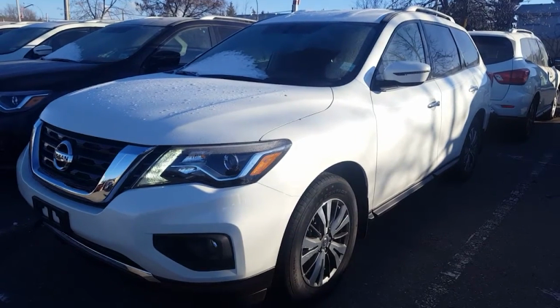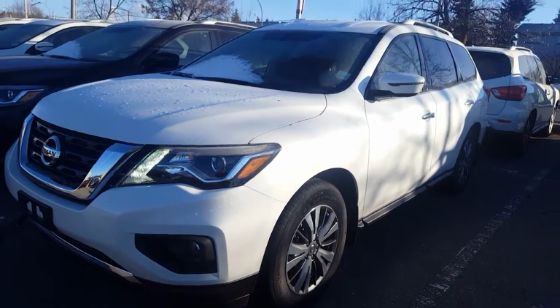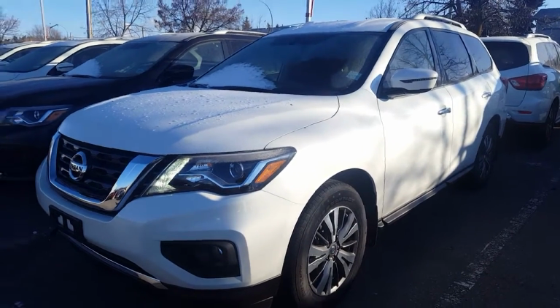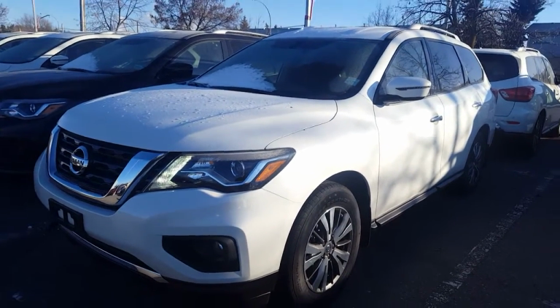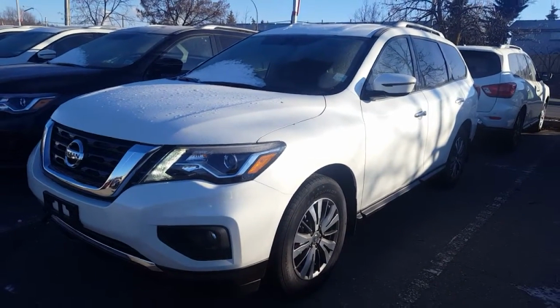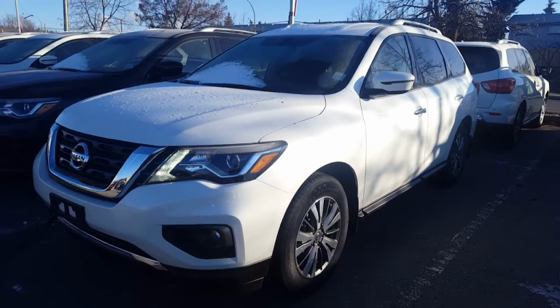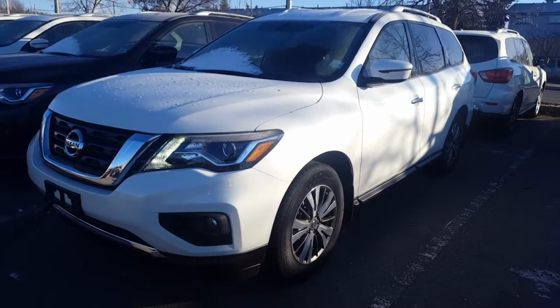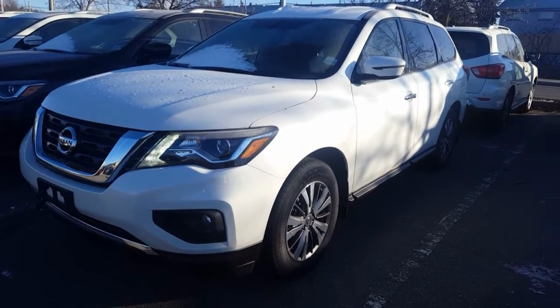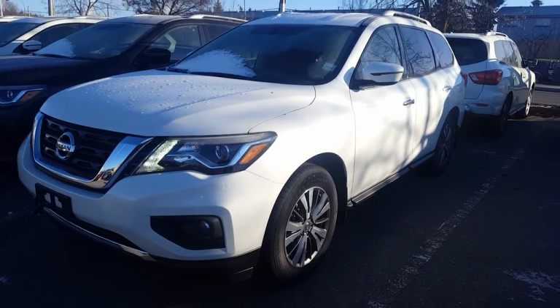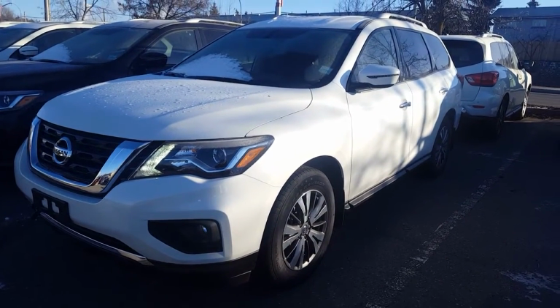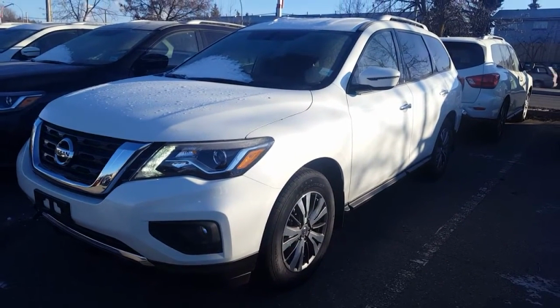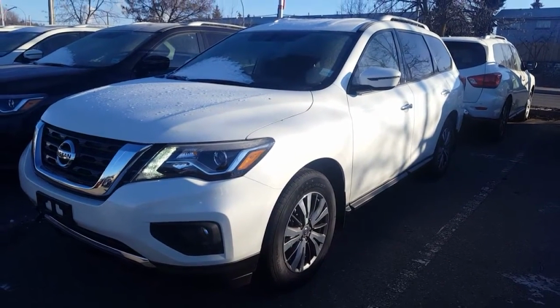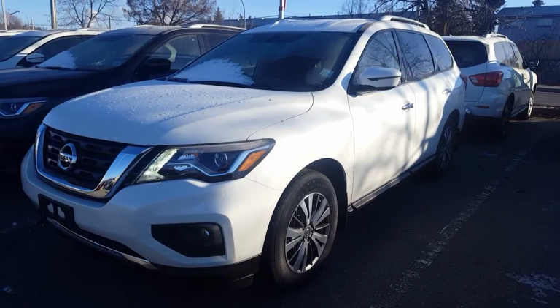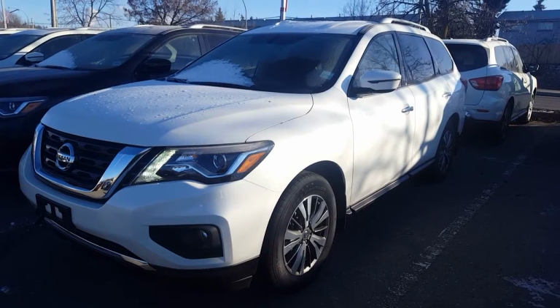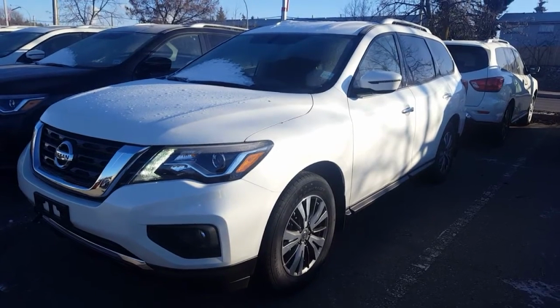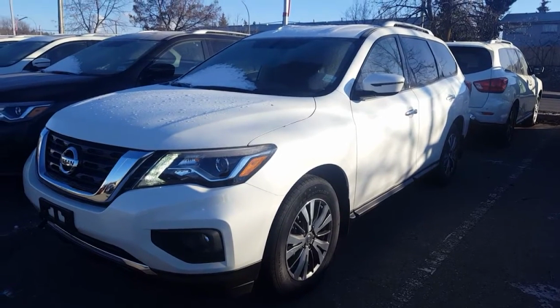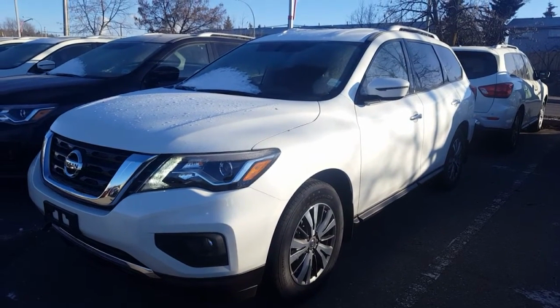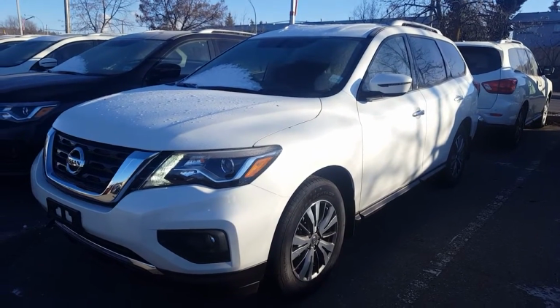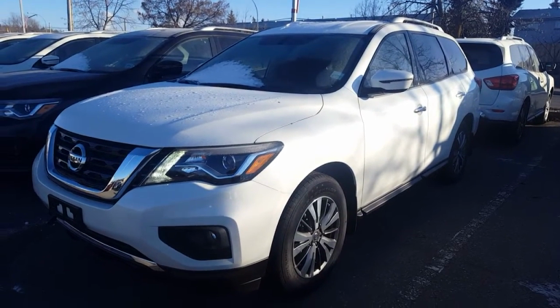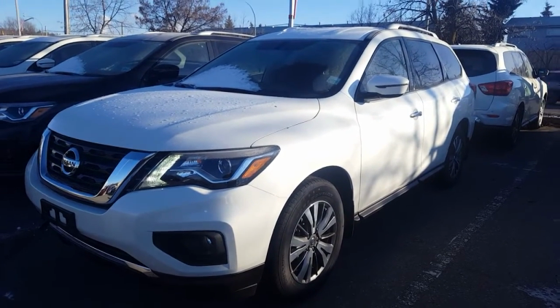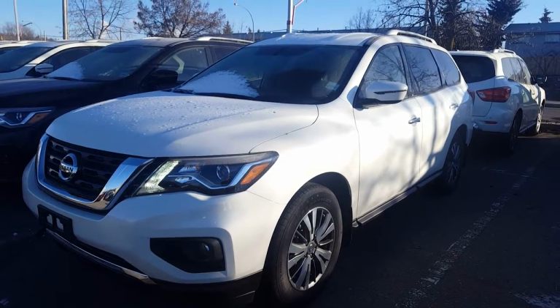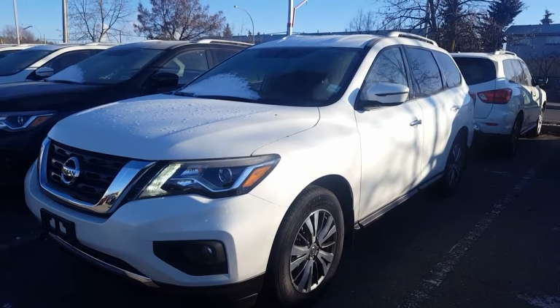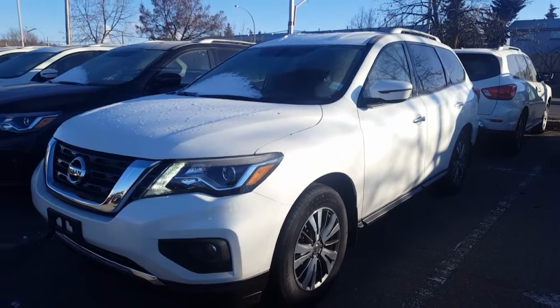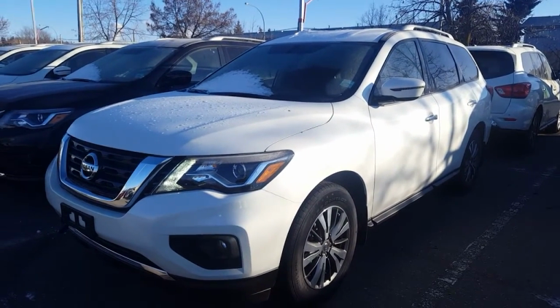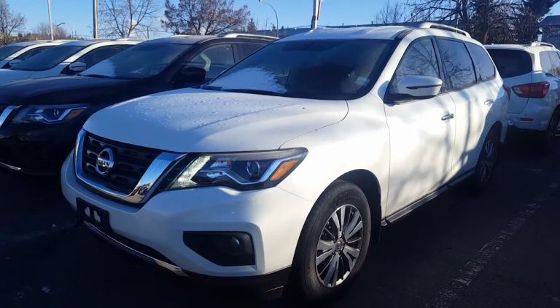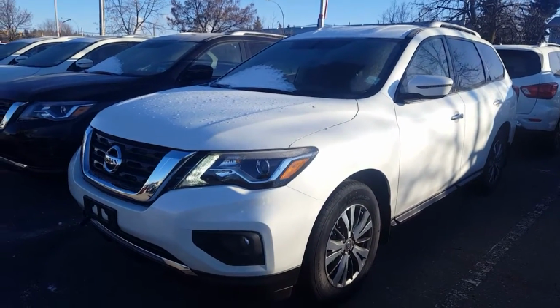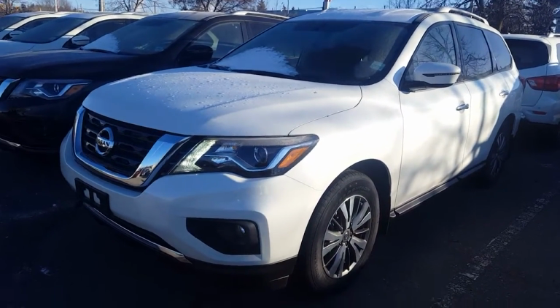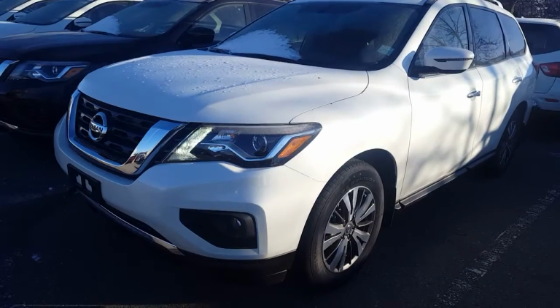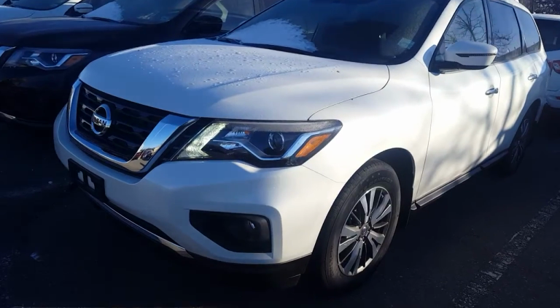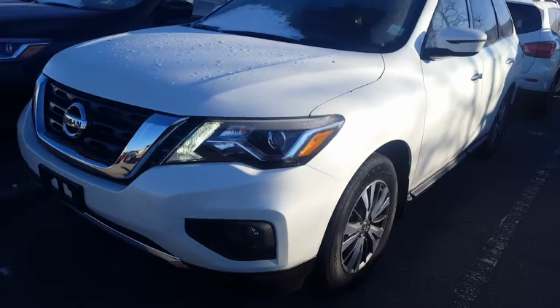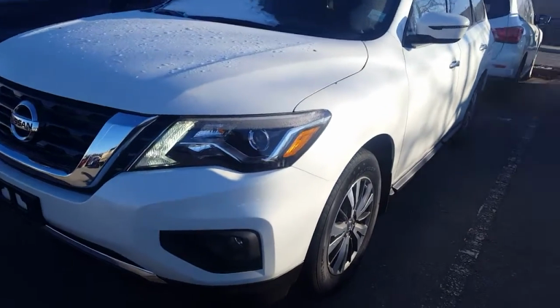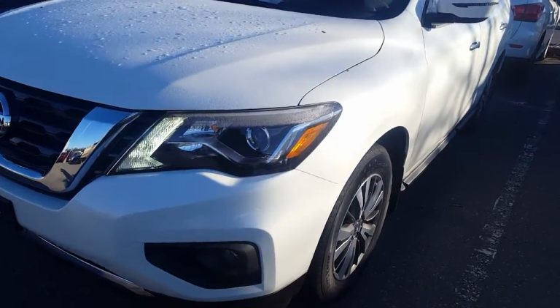Hey Dave, Avery here at Northline Nissan. You inquired to us about one of our SUVs, and today I have our Pathfinder SV out. It's our middle-of-the-road model, but it's still got lots of great features and I'm gonna bring you on a brief walkthrough.